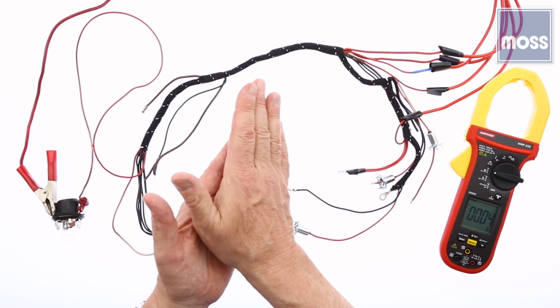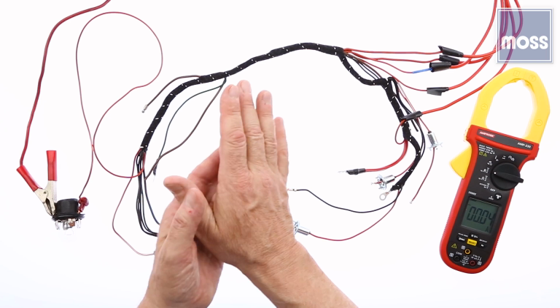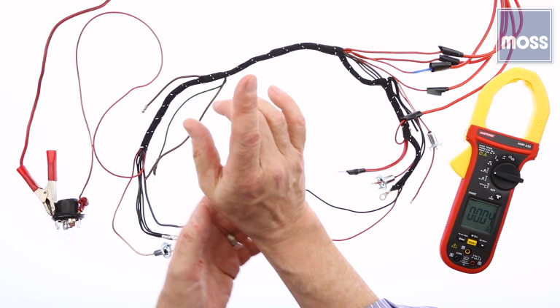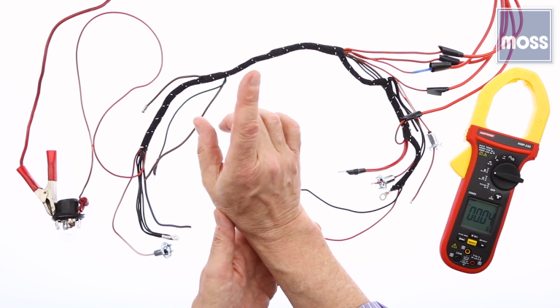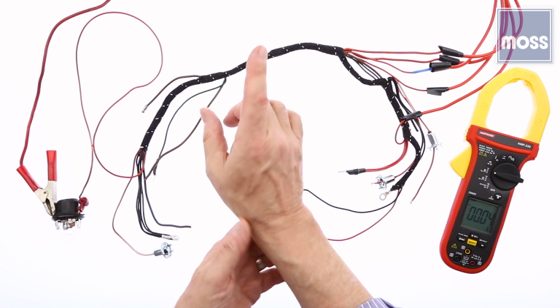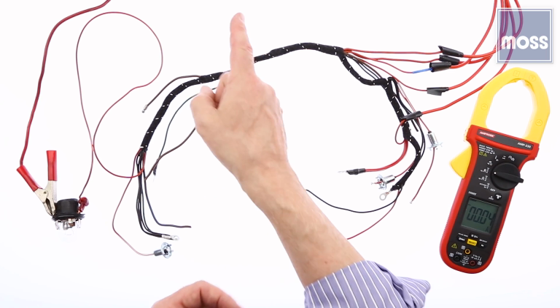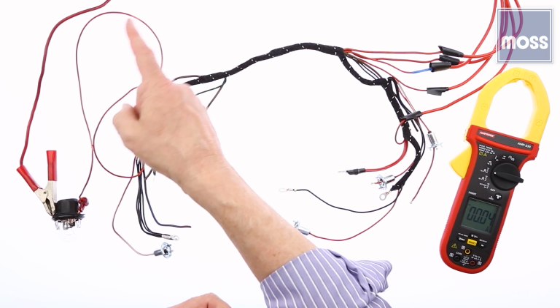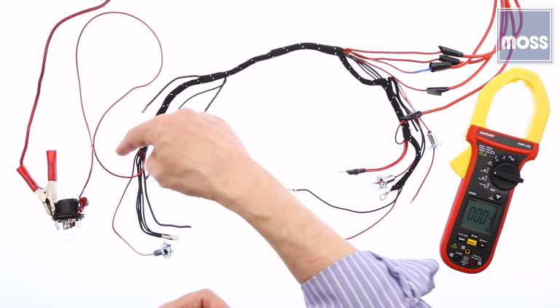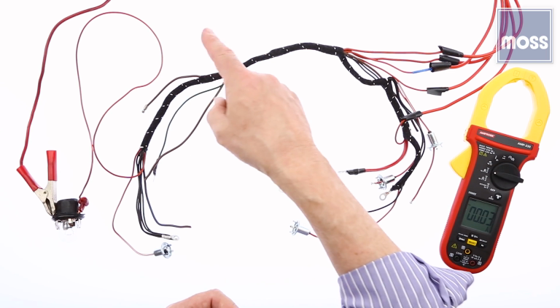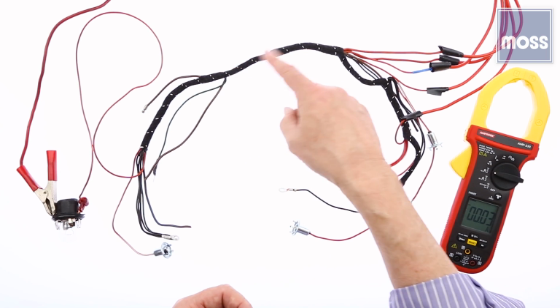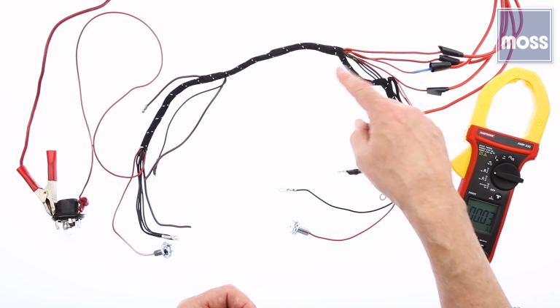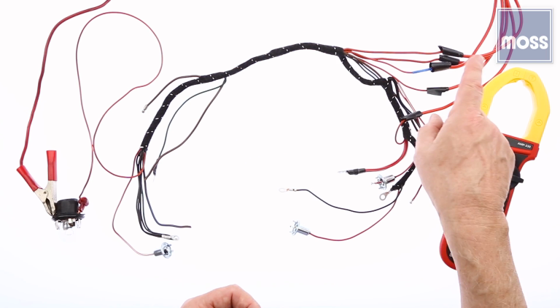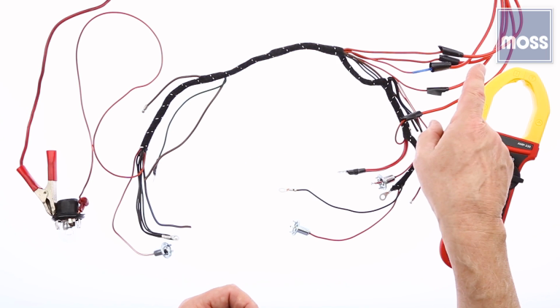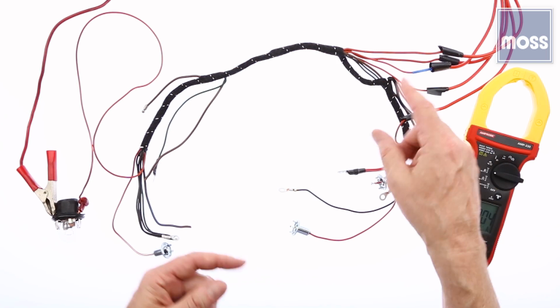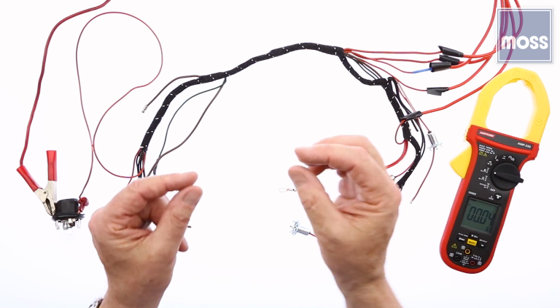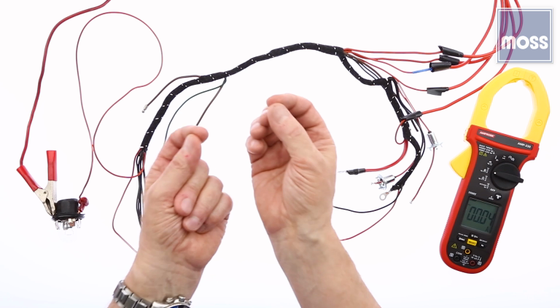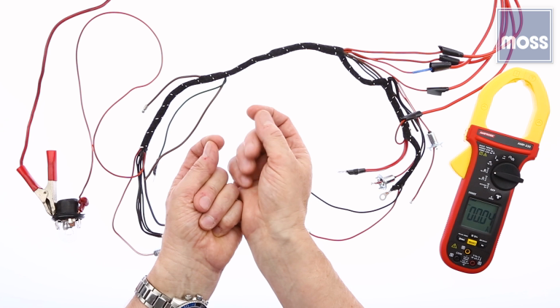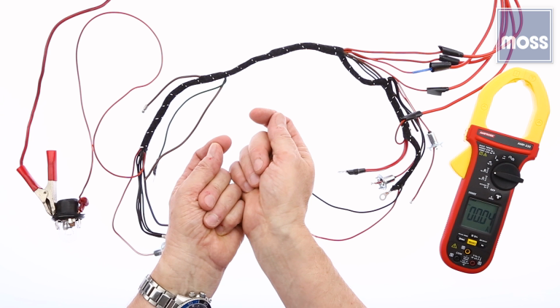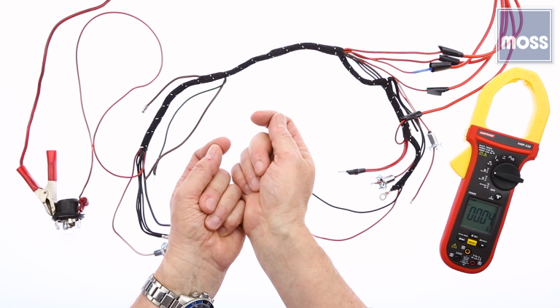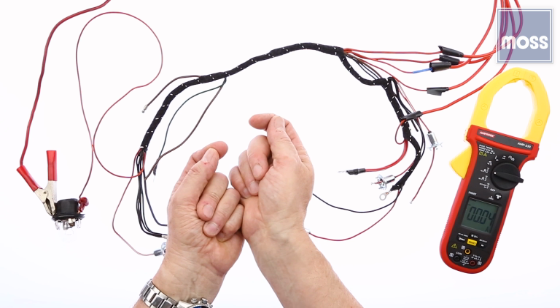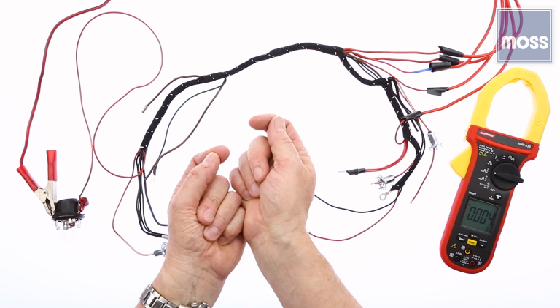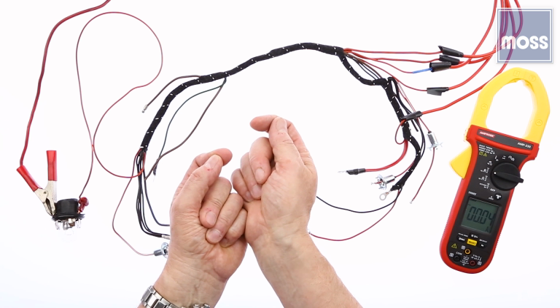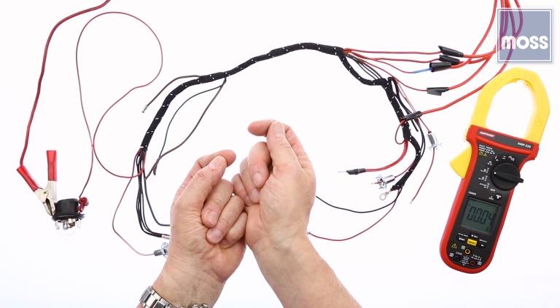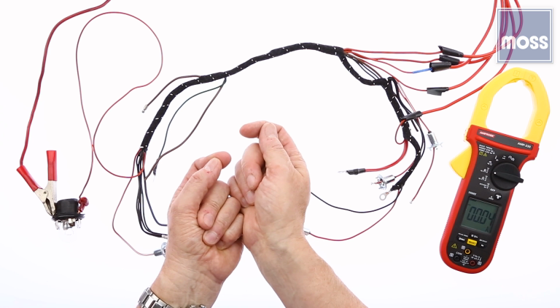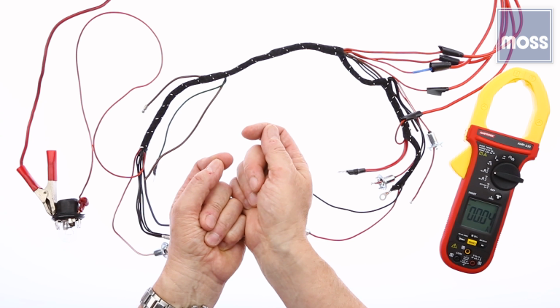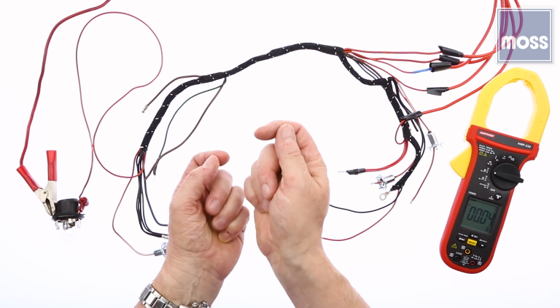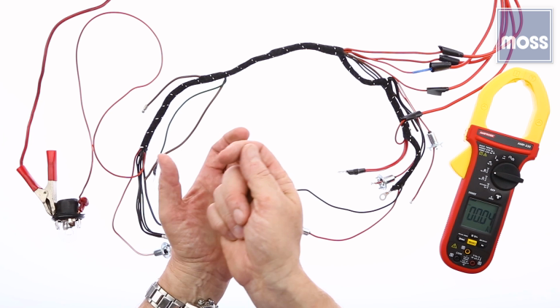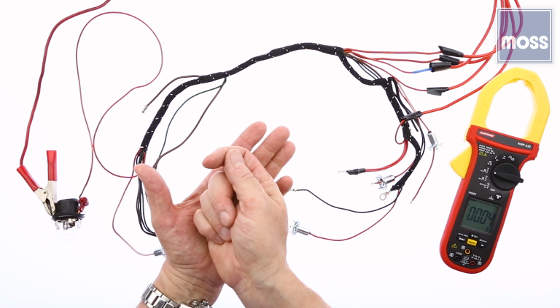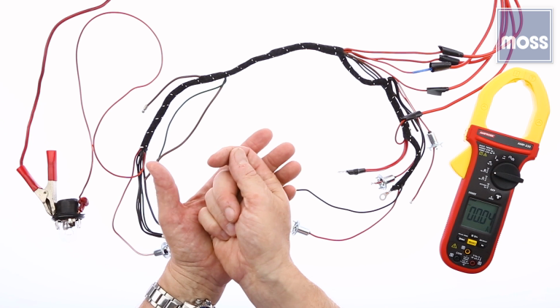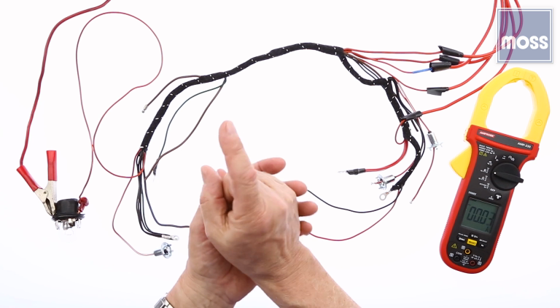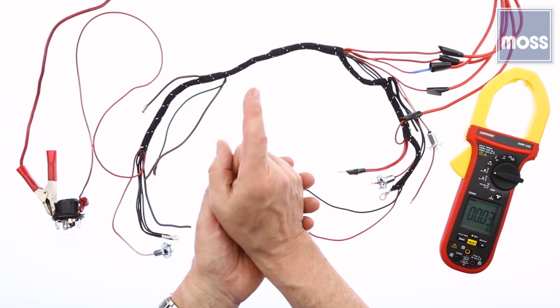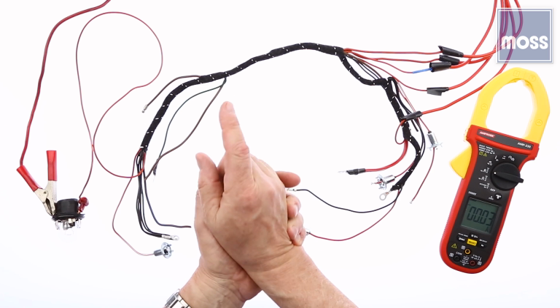We need to understand that when electricity is running through a wire, it creates electromagnetic activity in that same wire. We are going to capitalize on that.